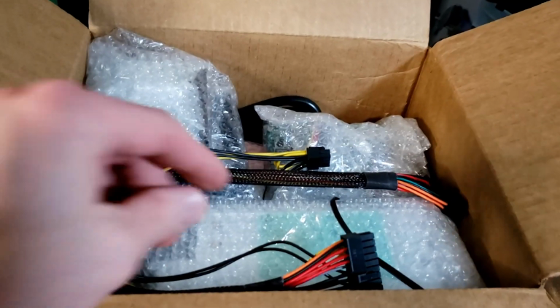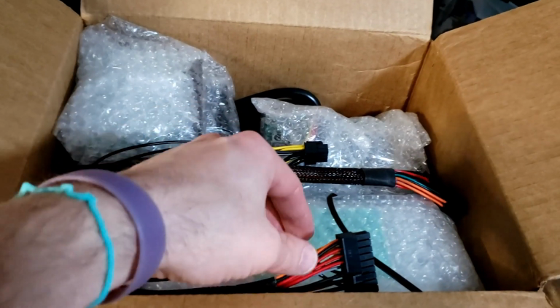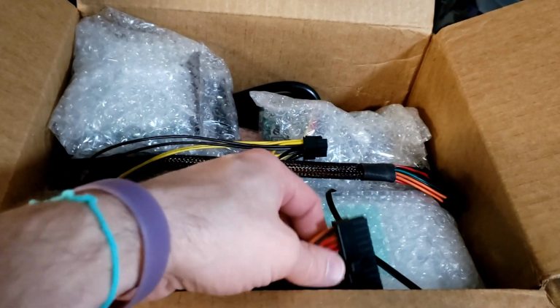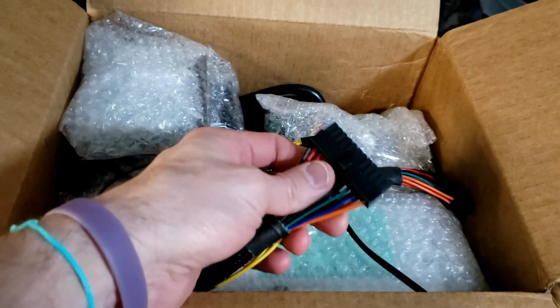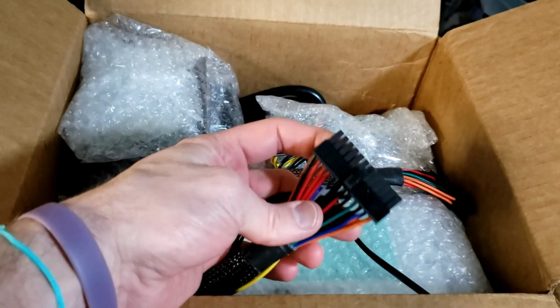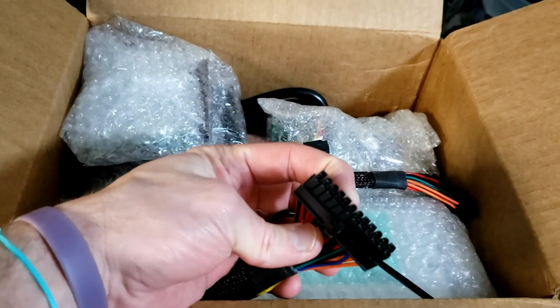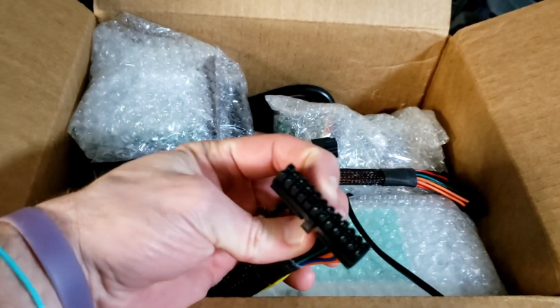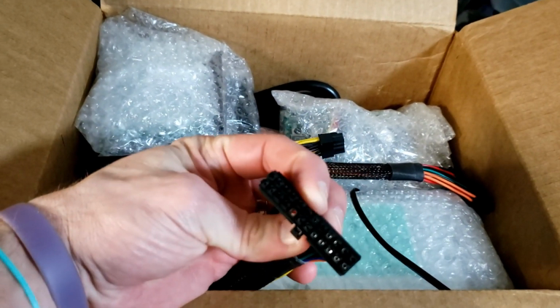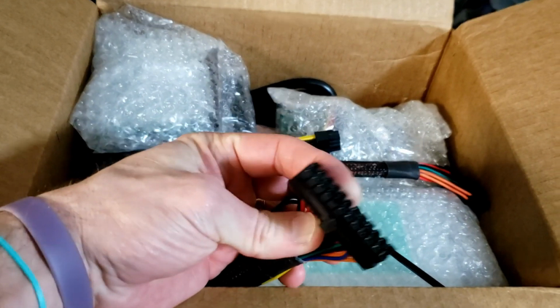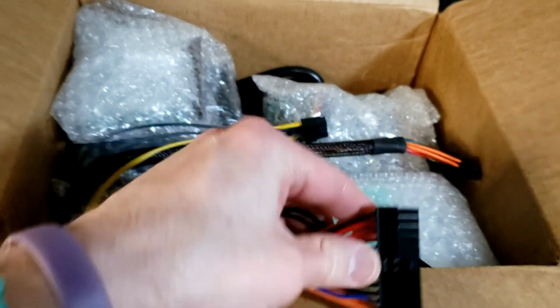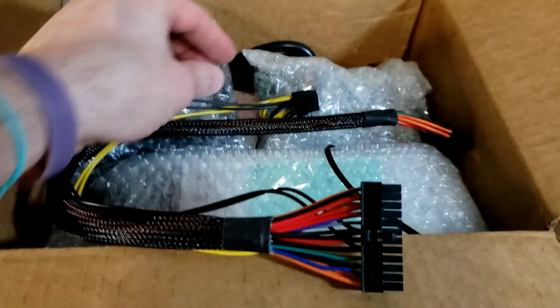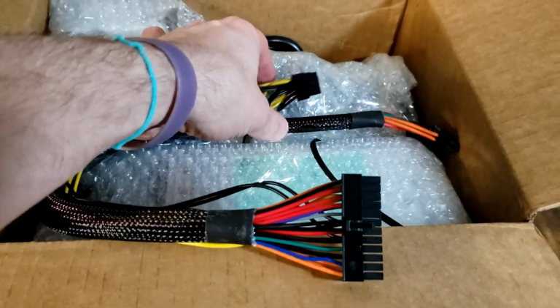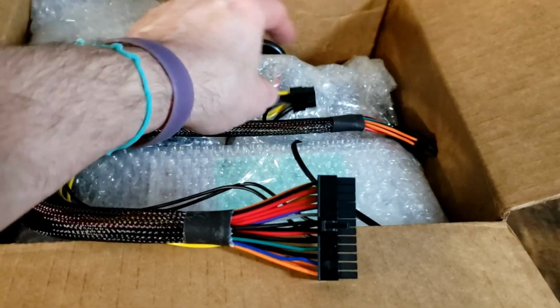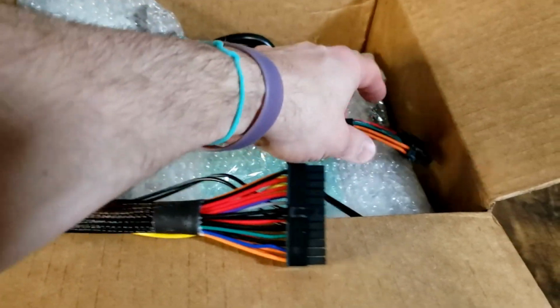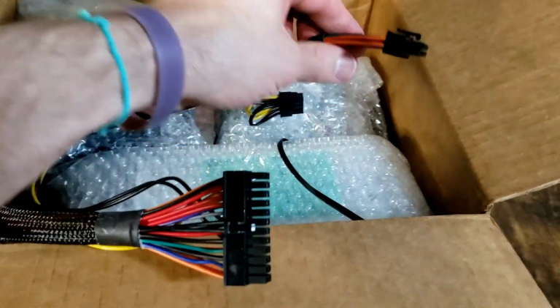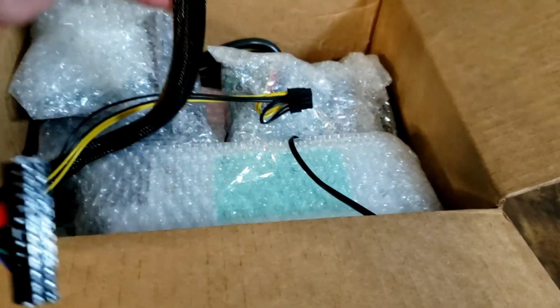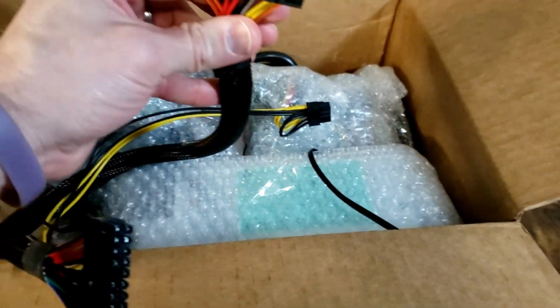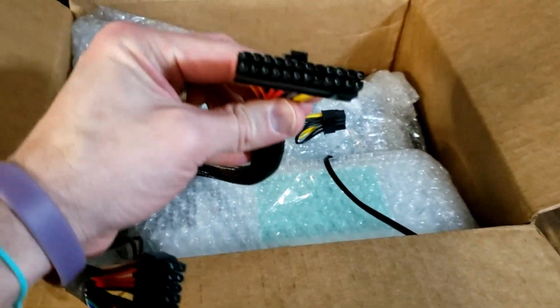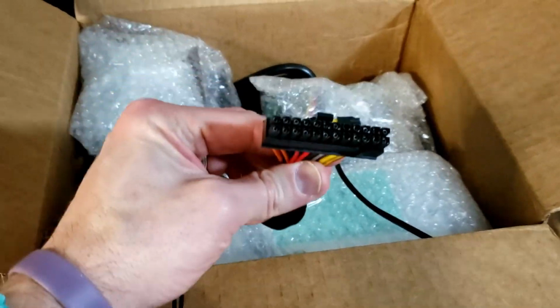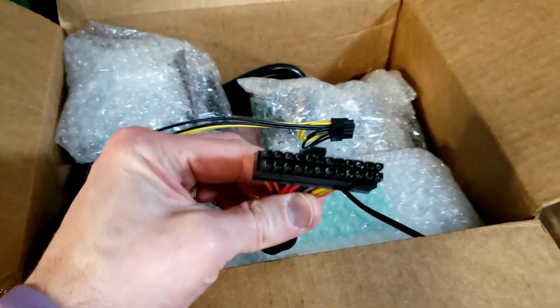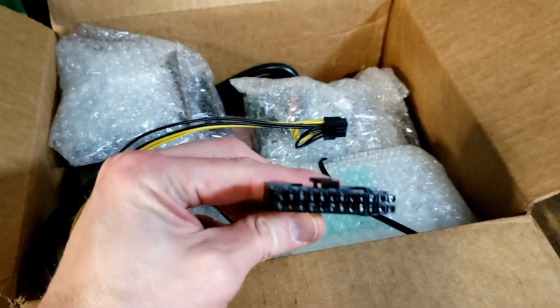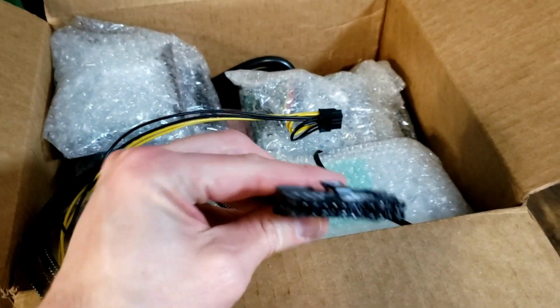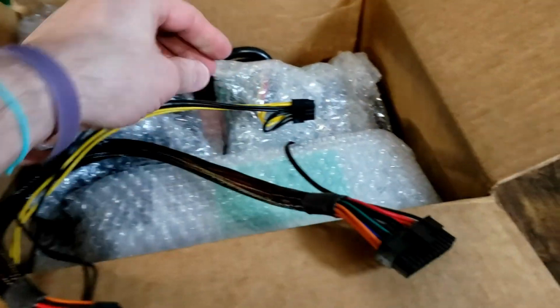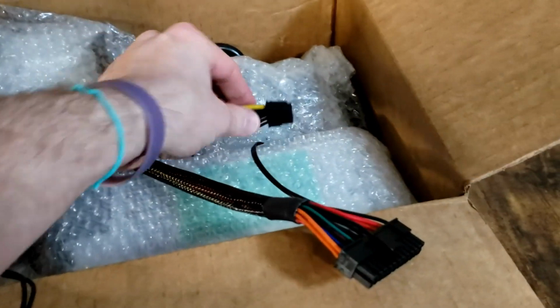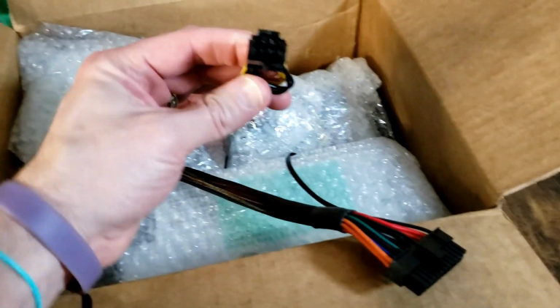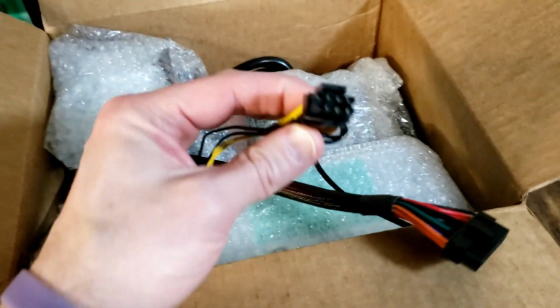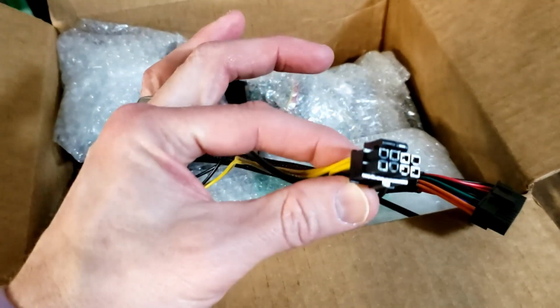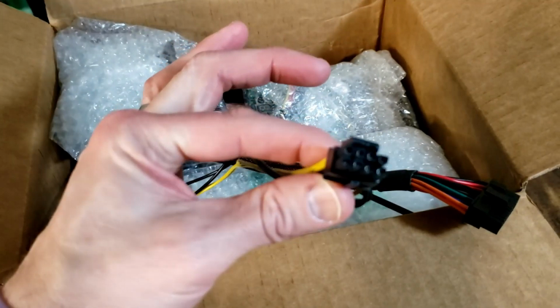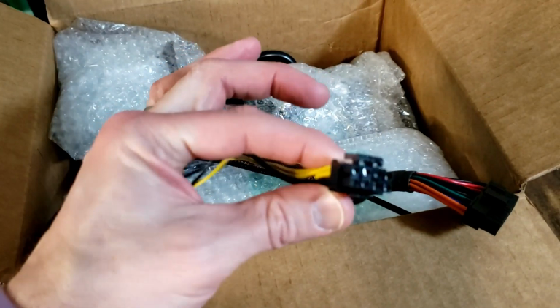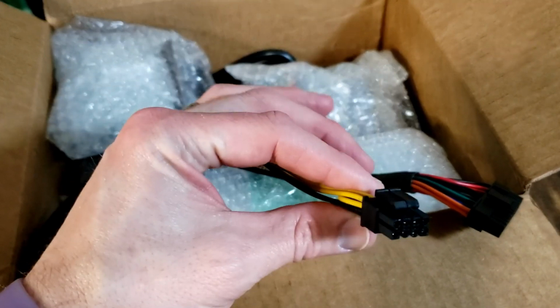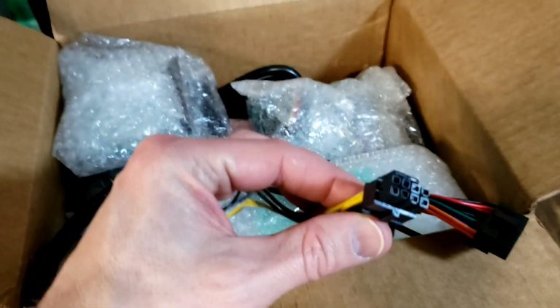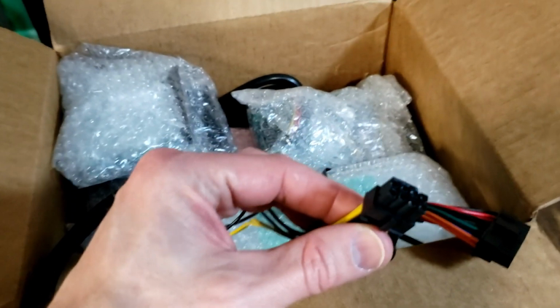Item number 2. This is a 24-pin motherboard power cable. It goes to another 24-pin and a 4x4 CPU power connector.